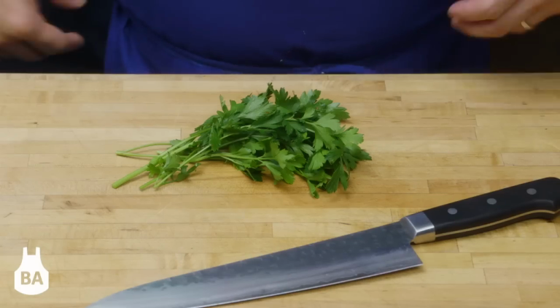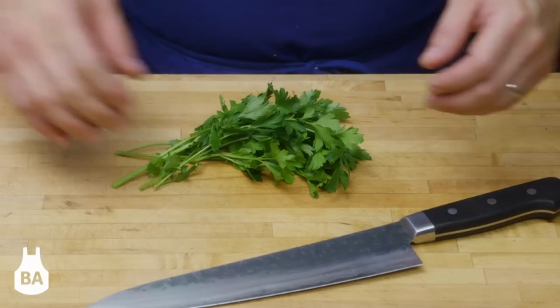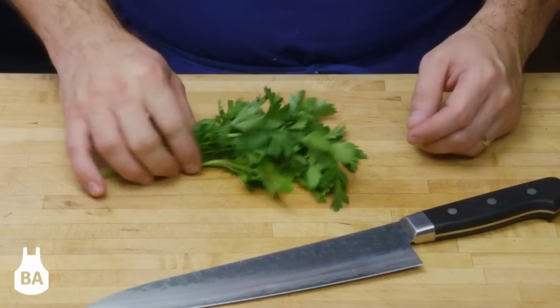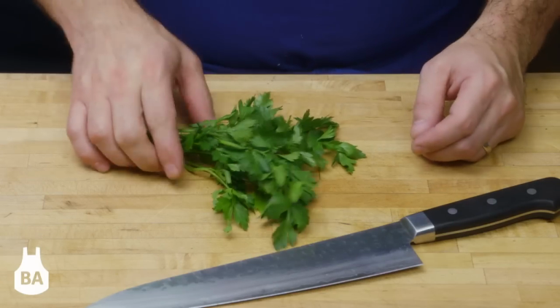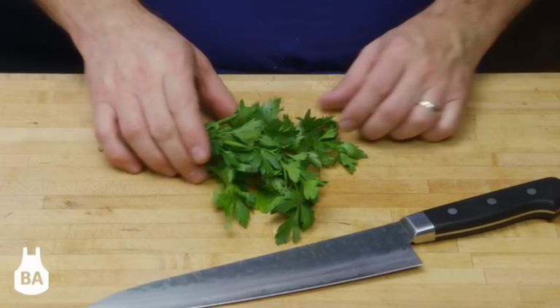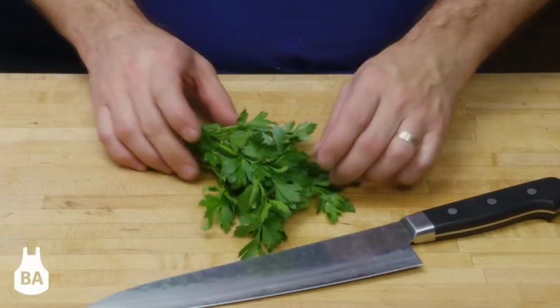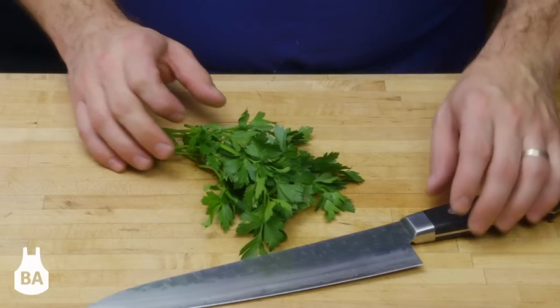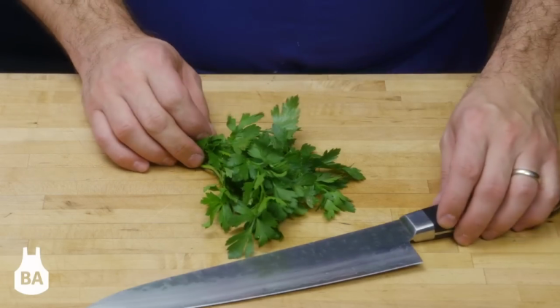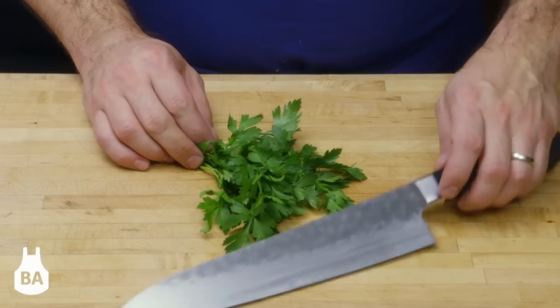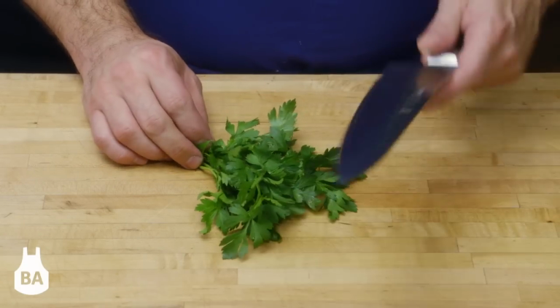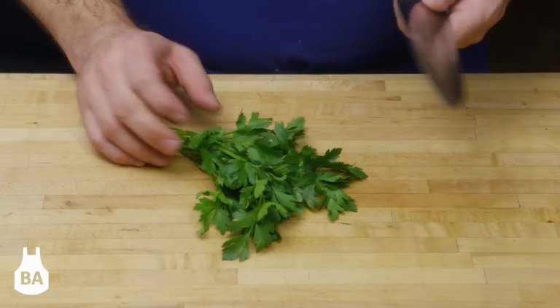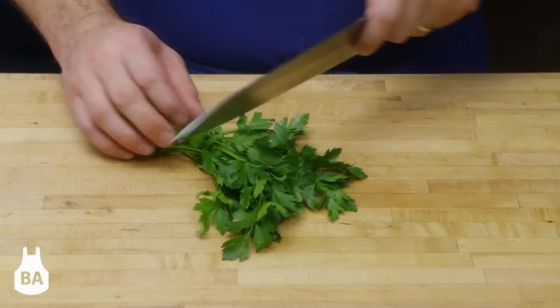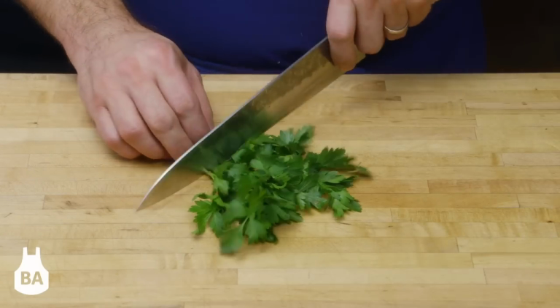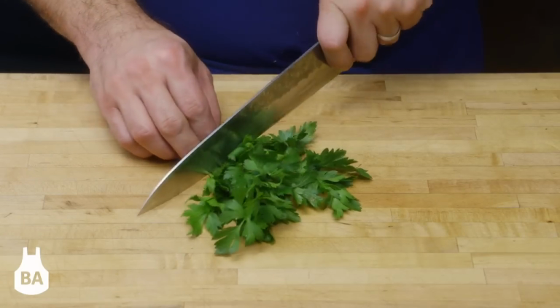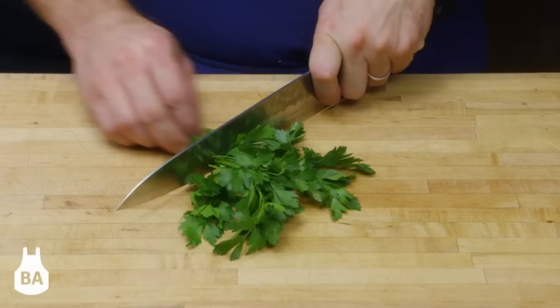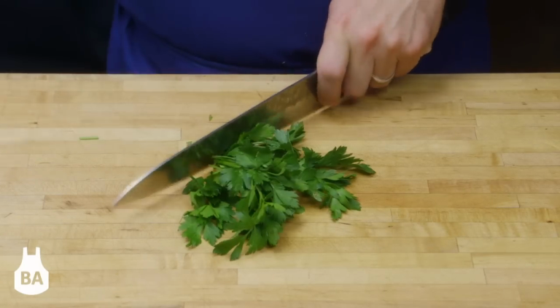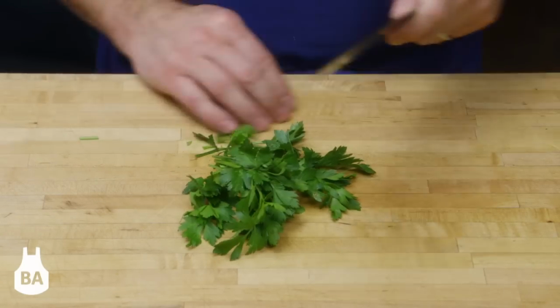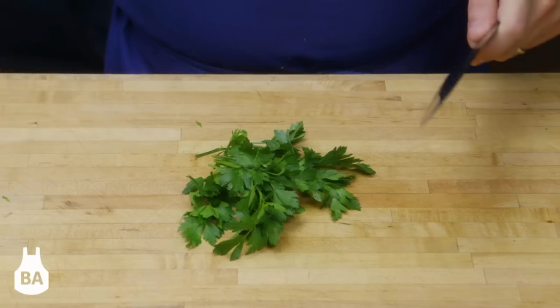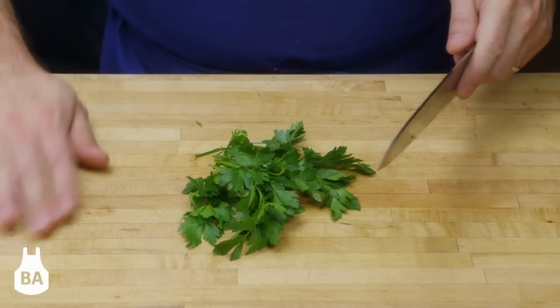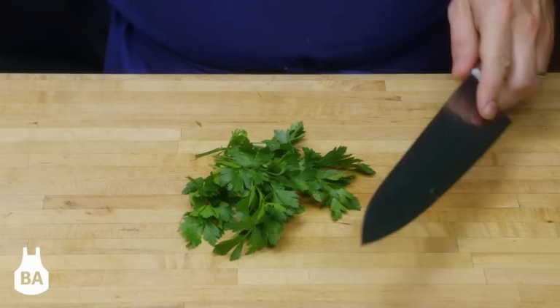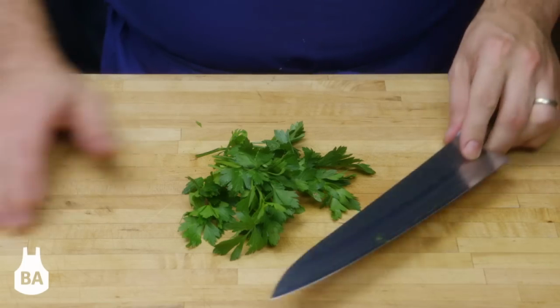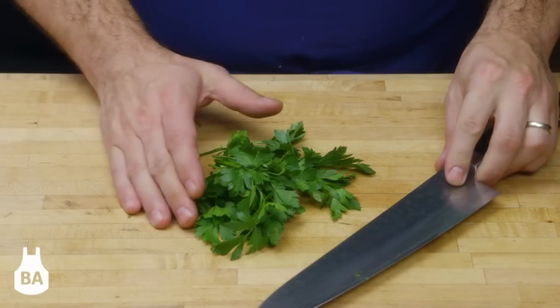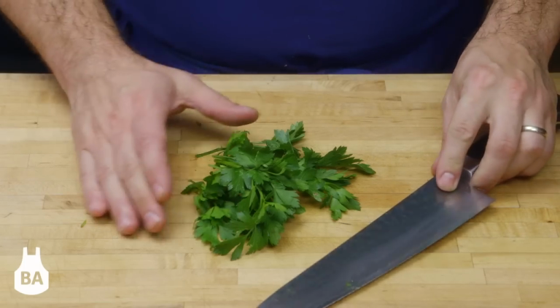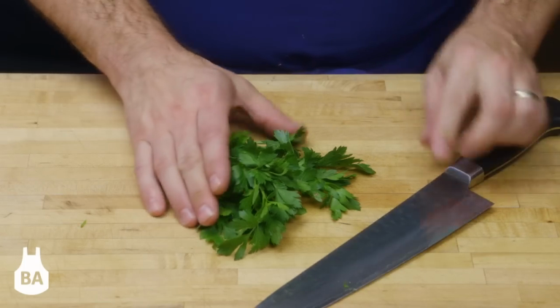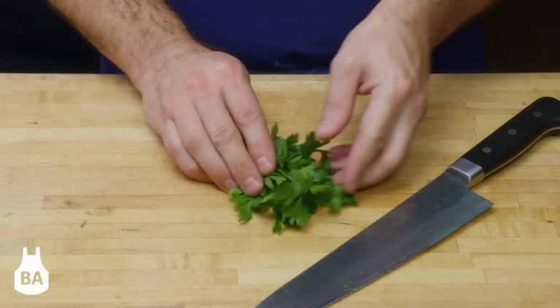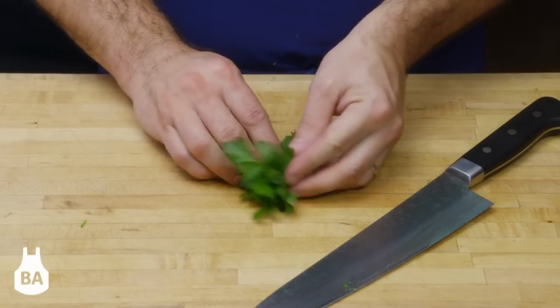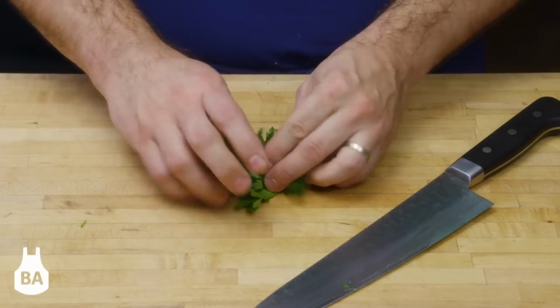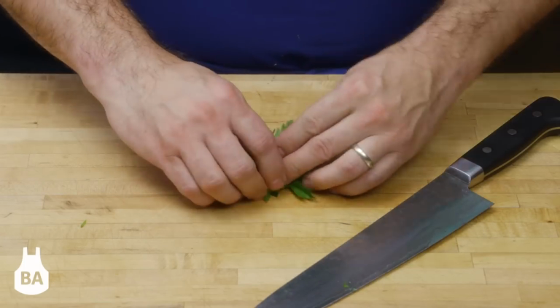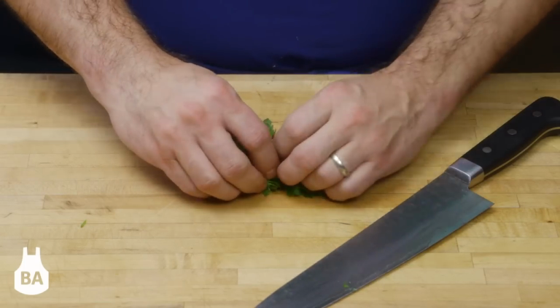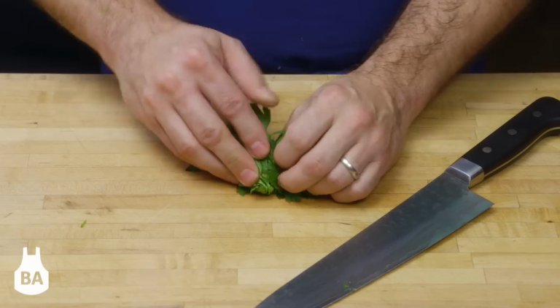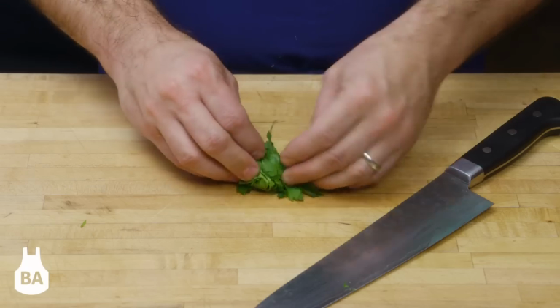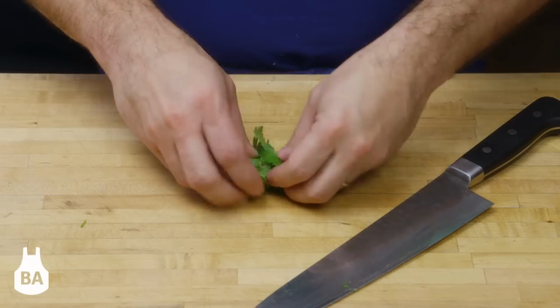Here at Blue Apron we use quite a few fresh herbs in our dishes. The trick I can offer you today is to actually slice your herbs instead of chopping them.